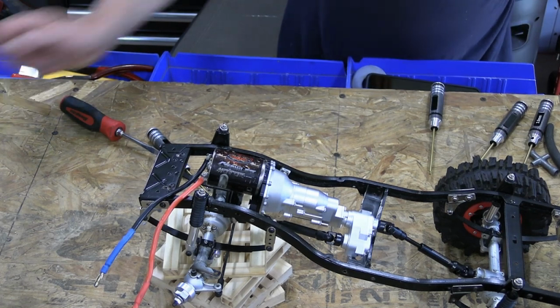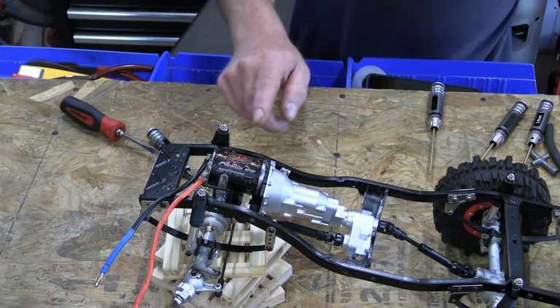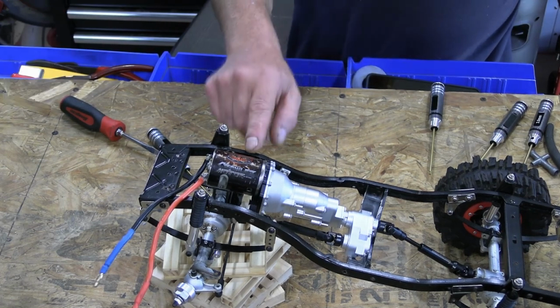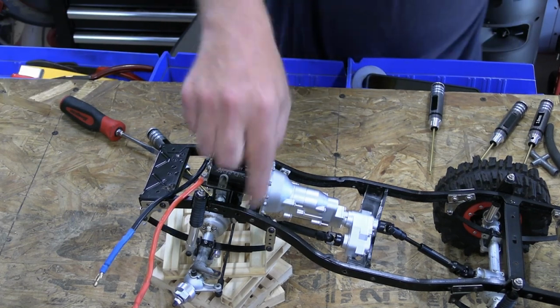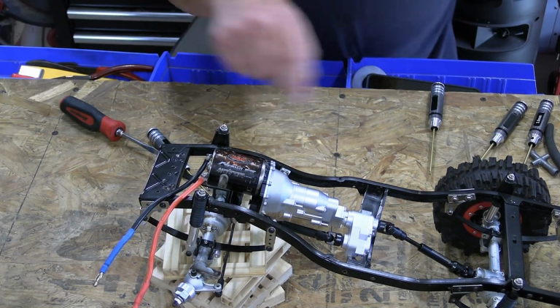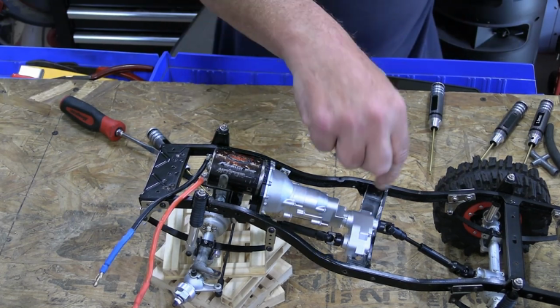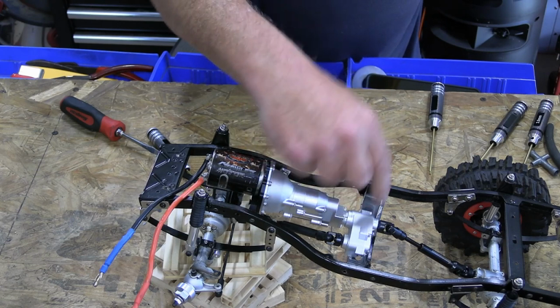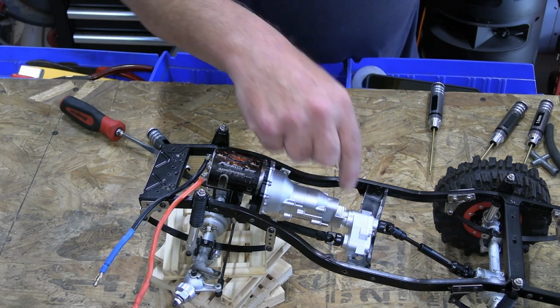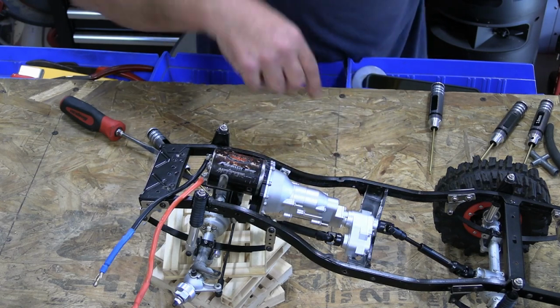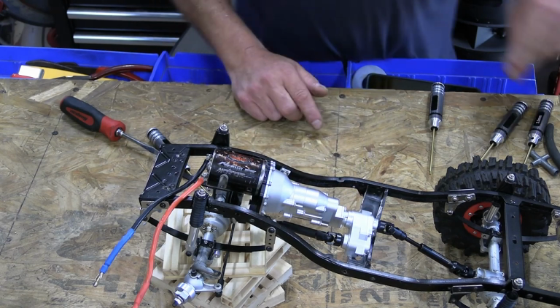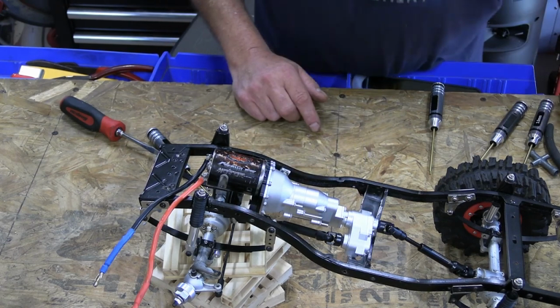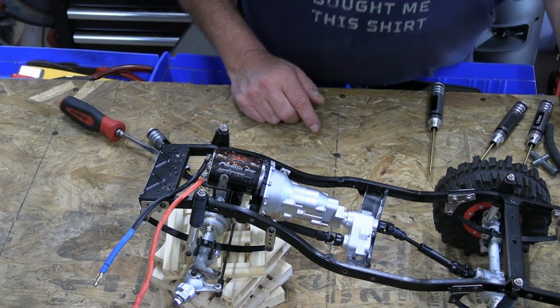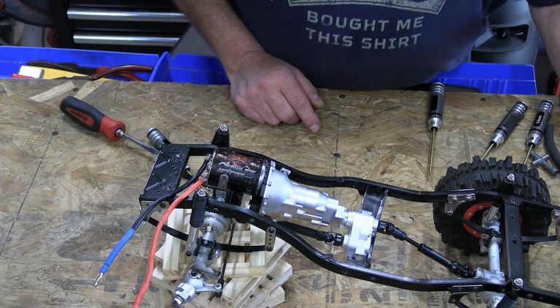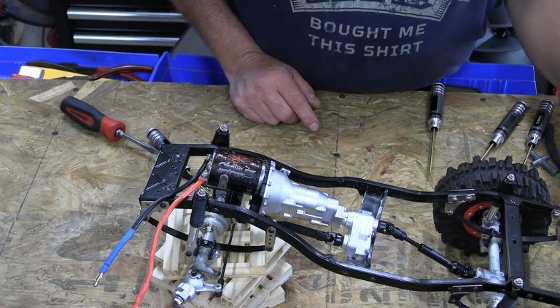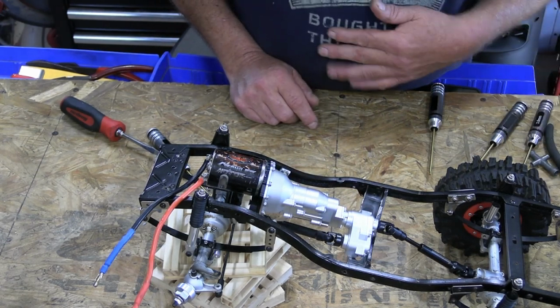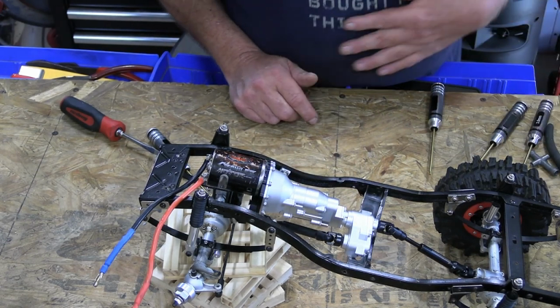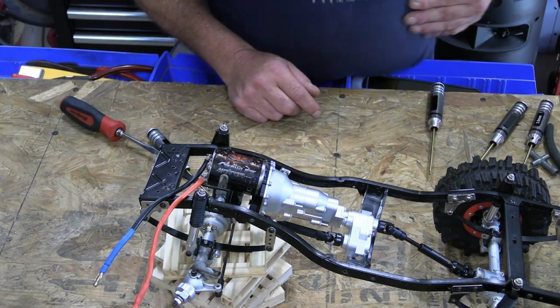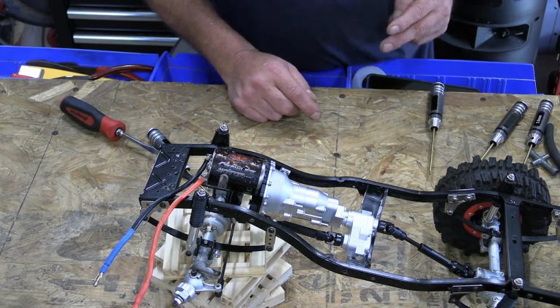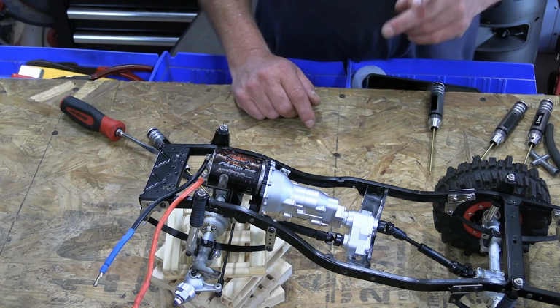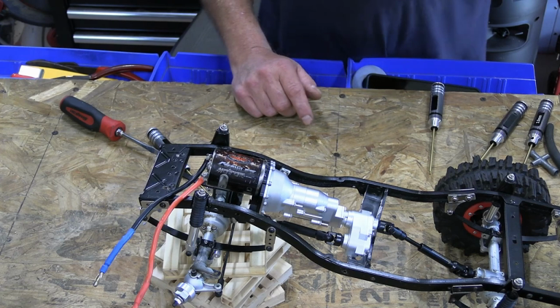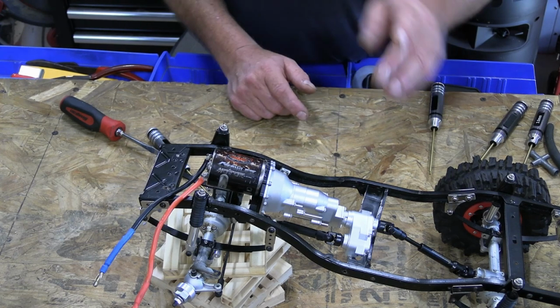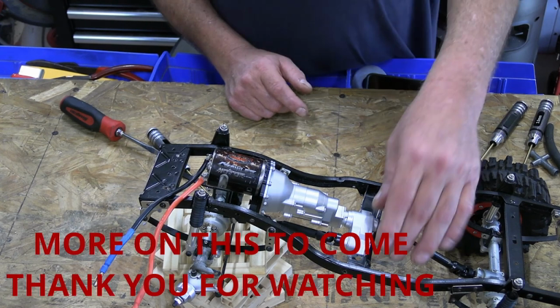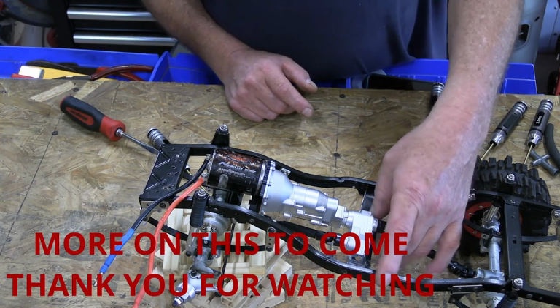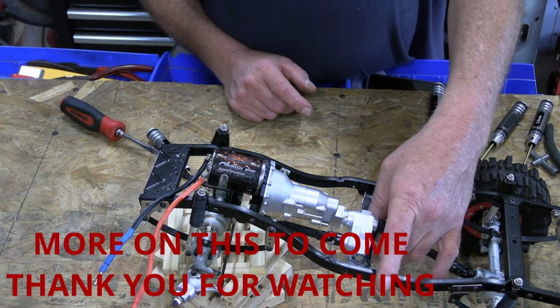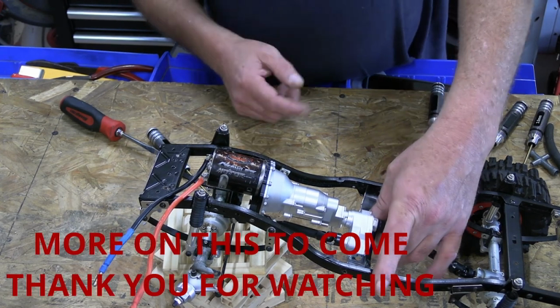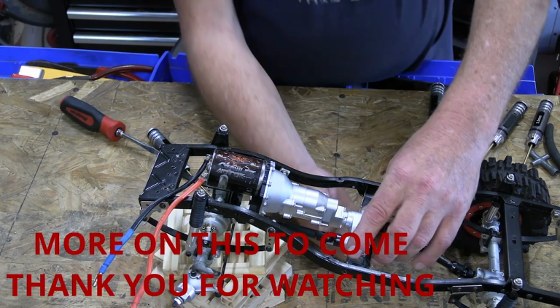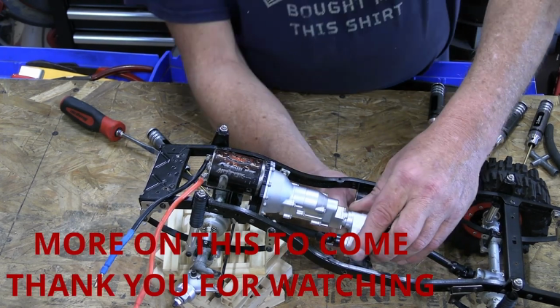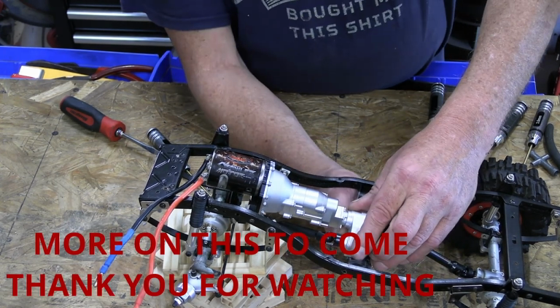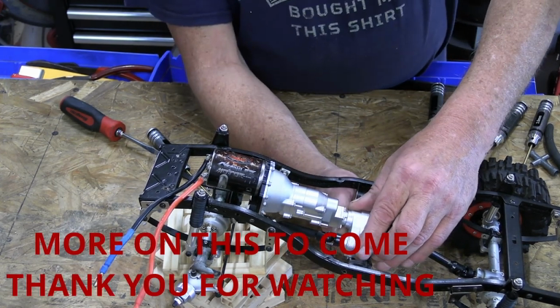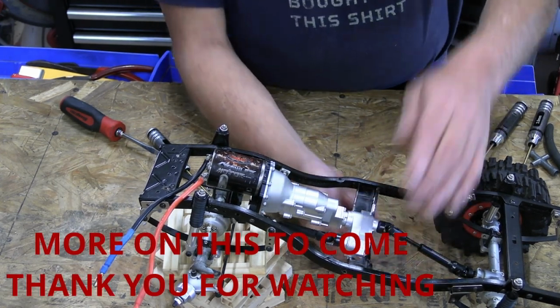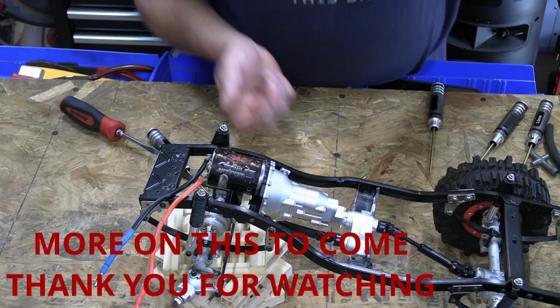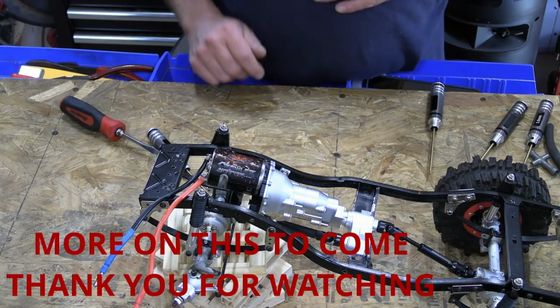Maybe I'll just go with two screws and use that plate I made — I put it somewhere. Mount that in and see where we're at.